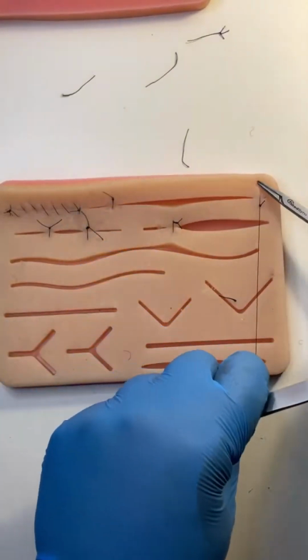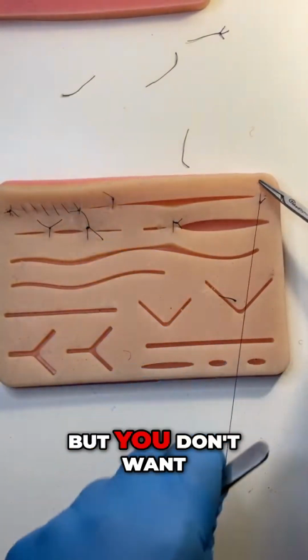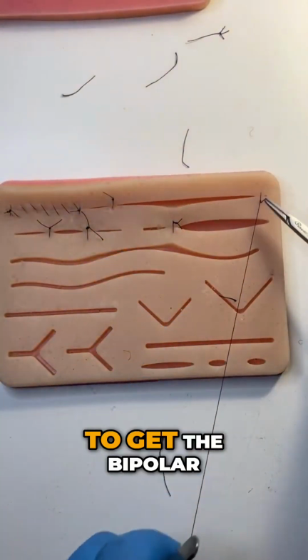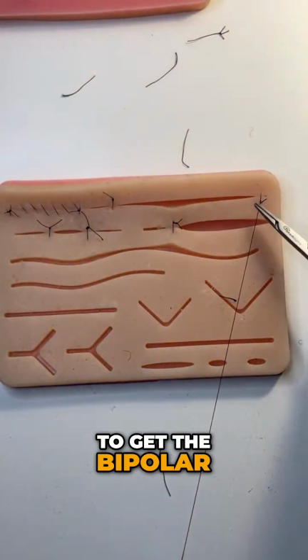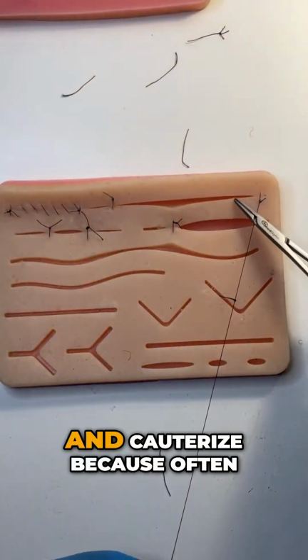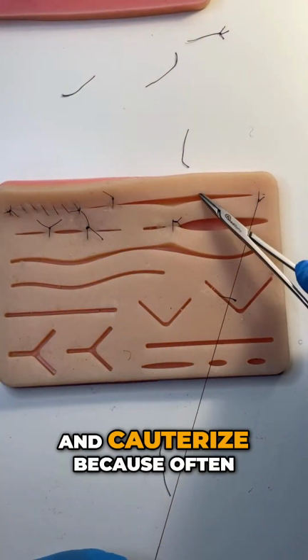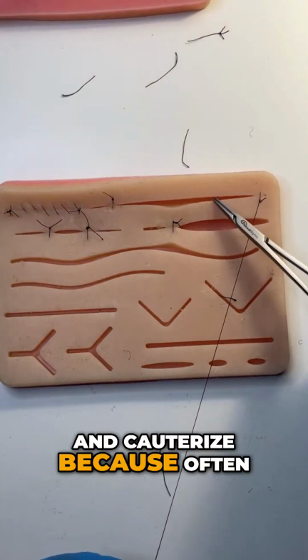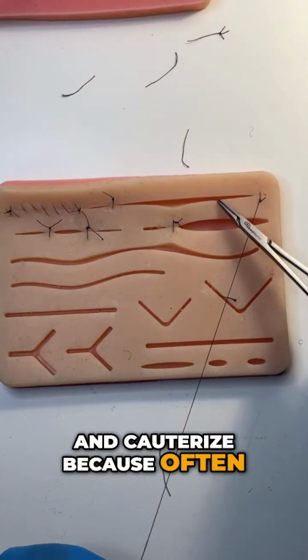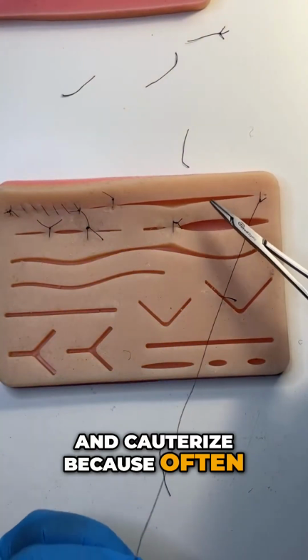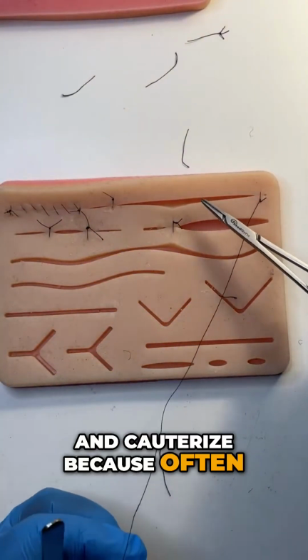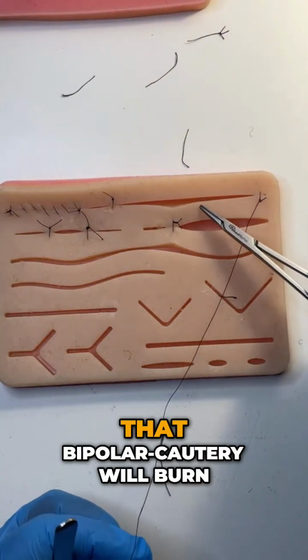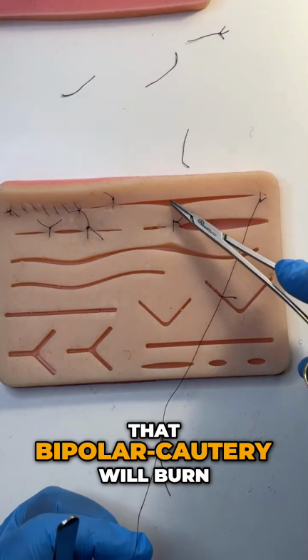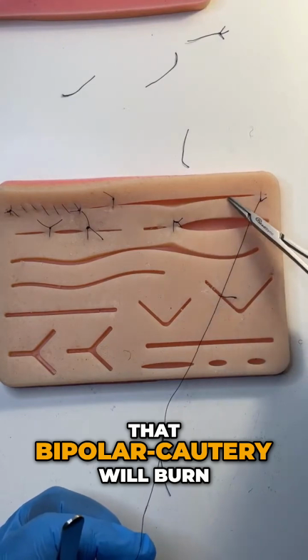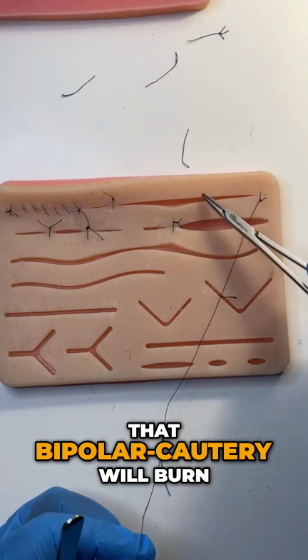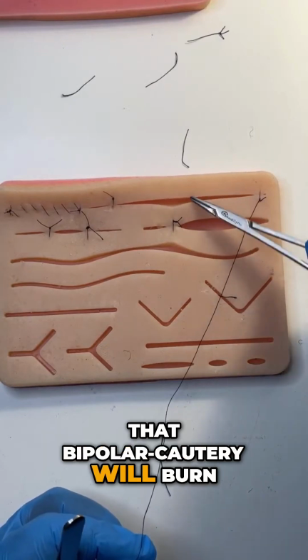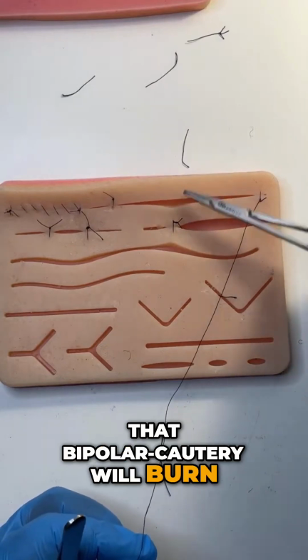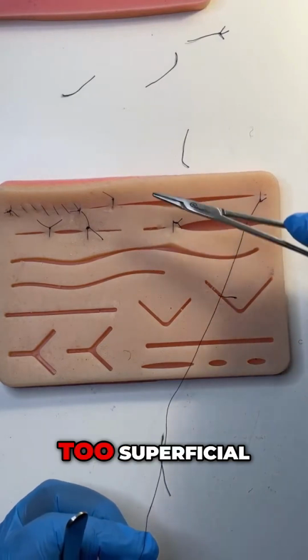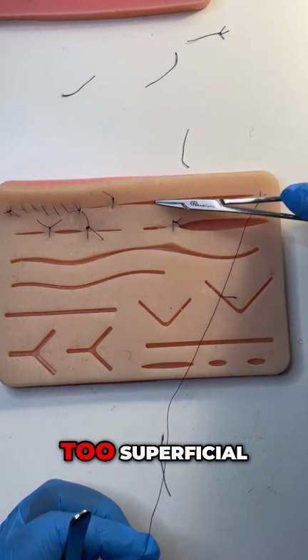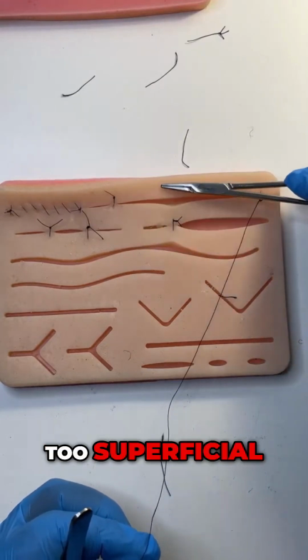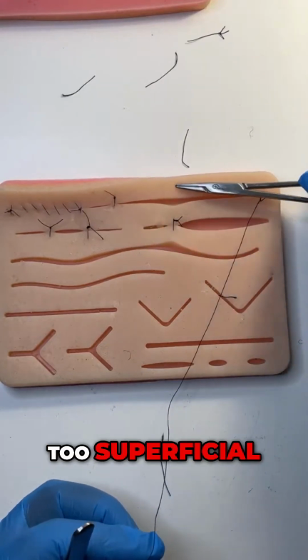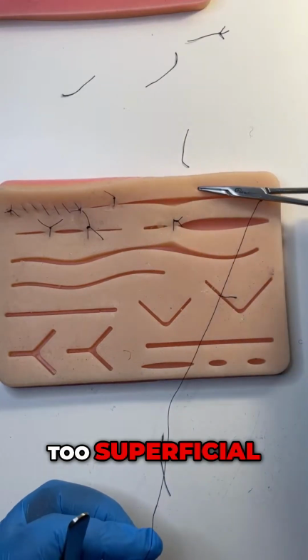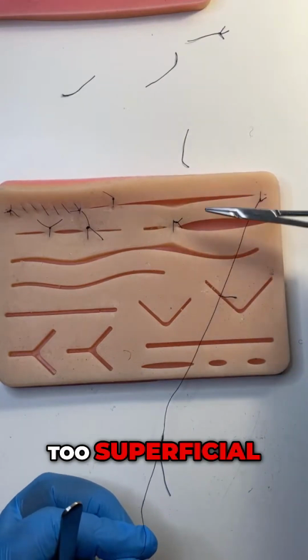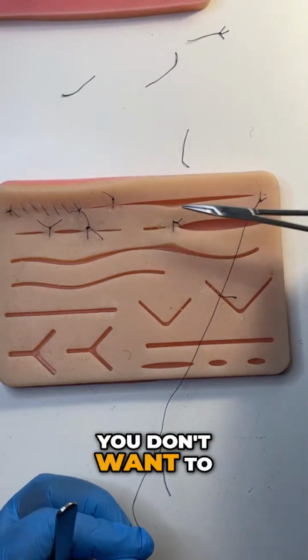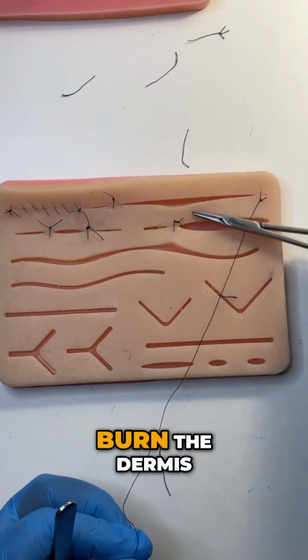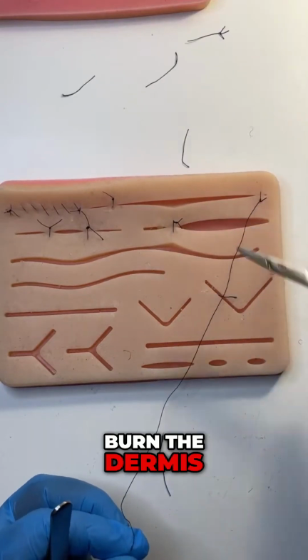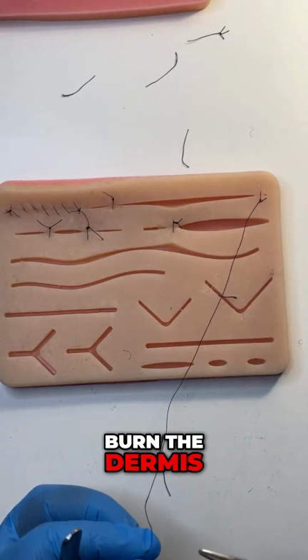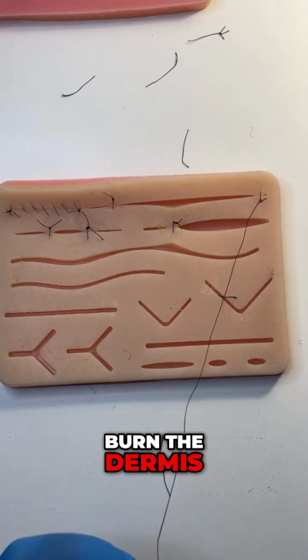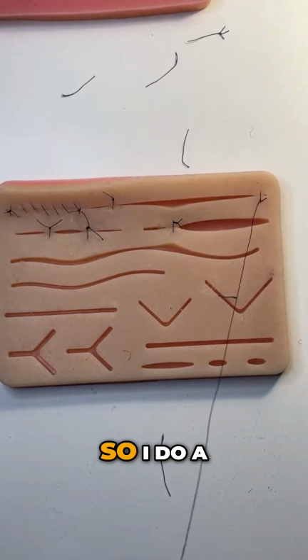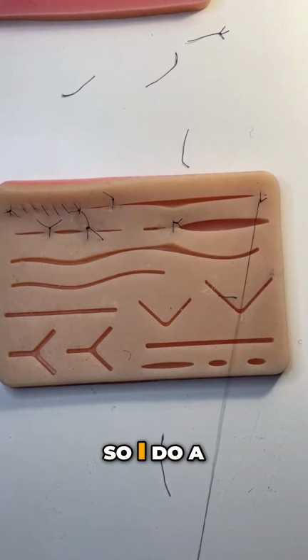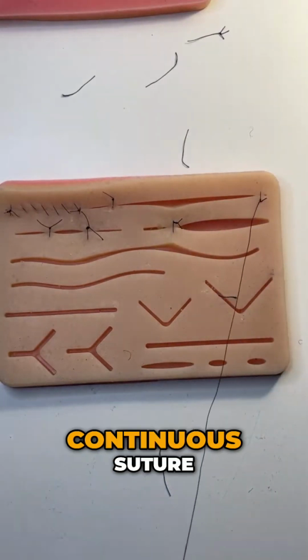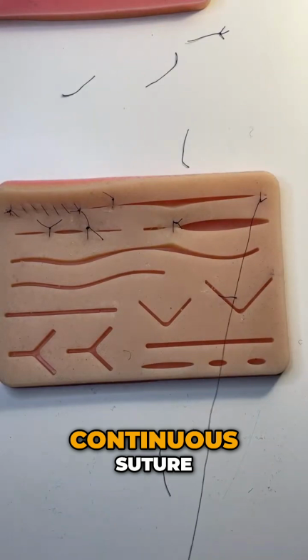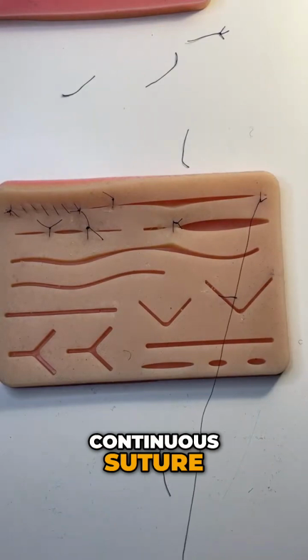But you don't want to get the bipolar and cauterise, because often that bipolar cautery will burn too superficial. You don't want to burn the dermis. So I do a continuous suture.